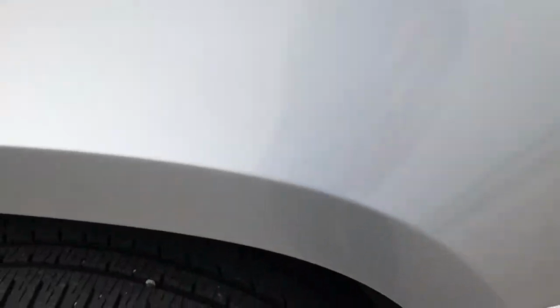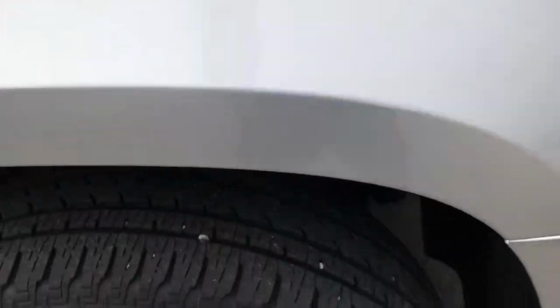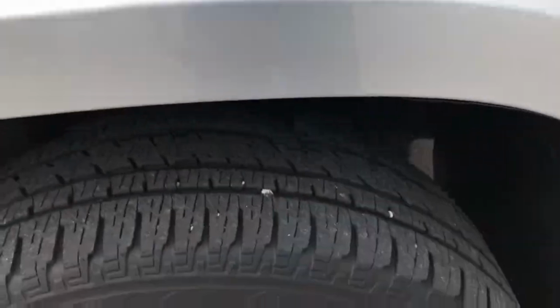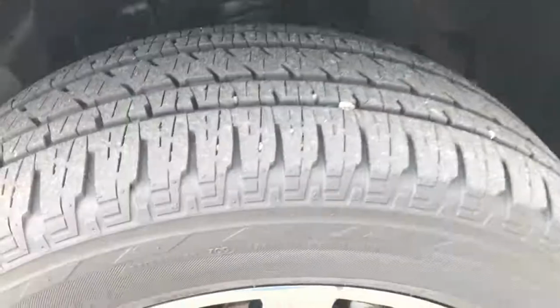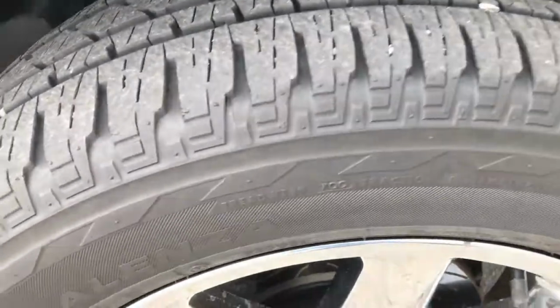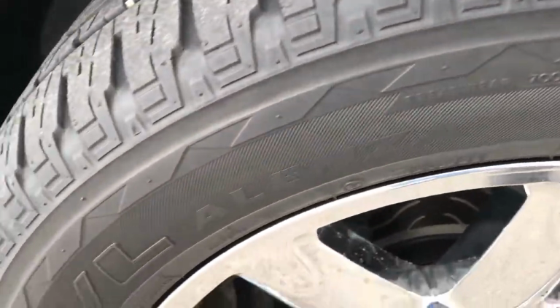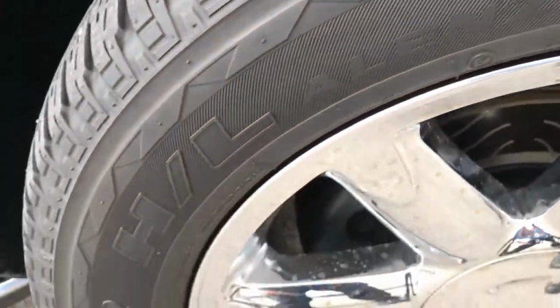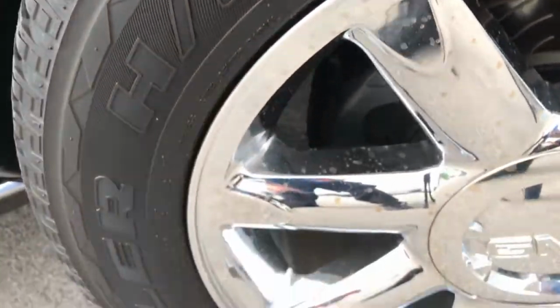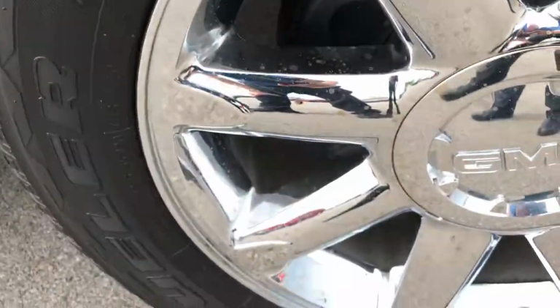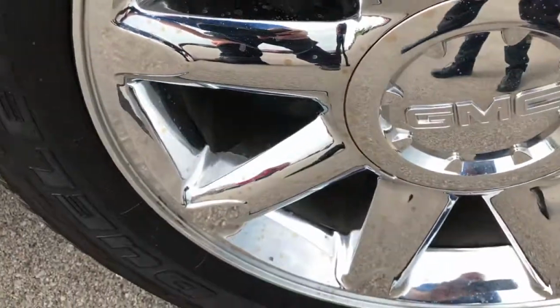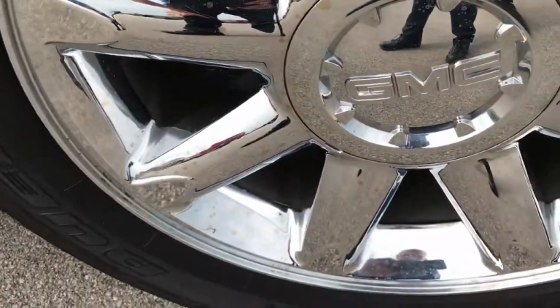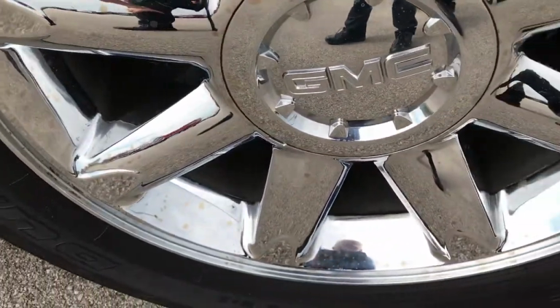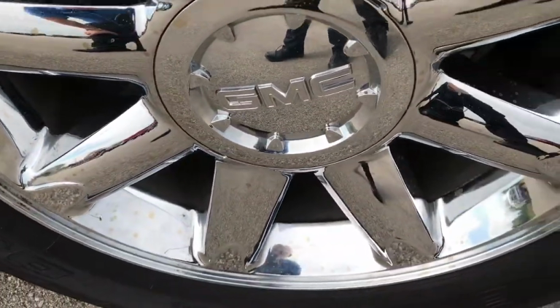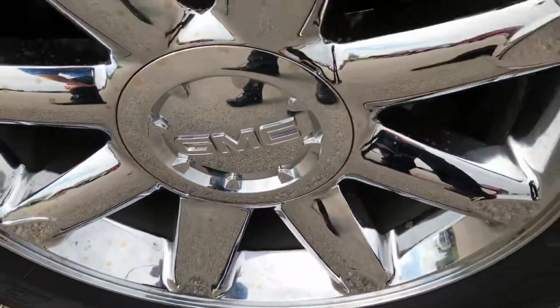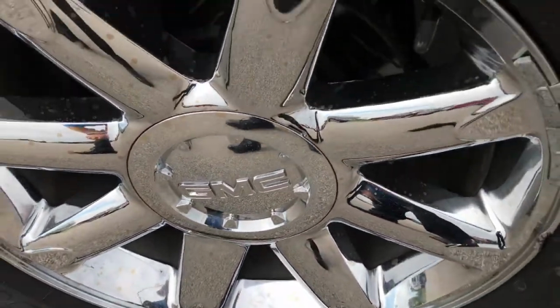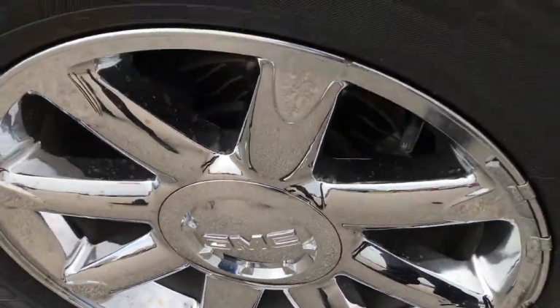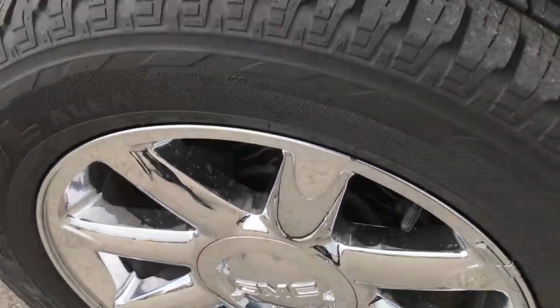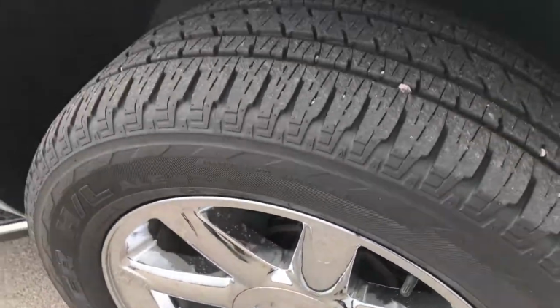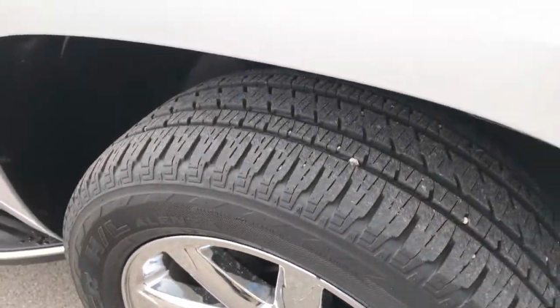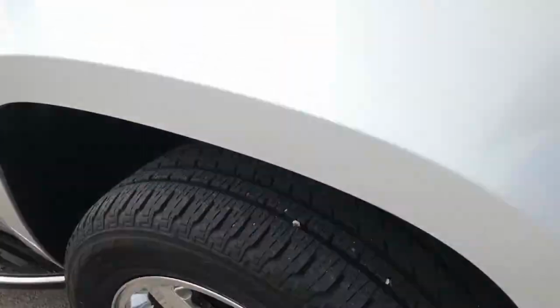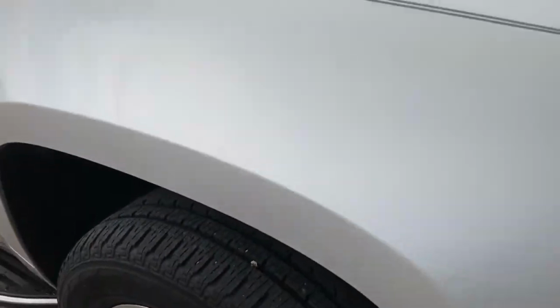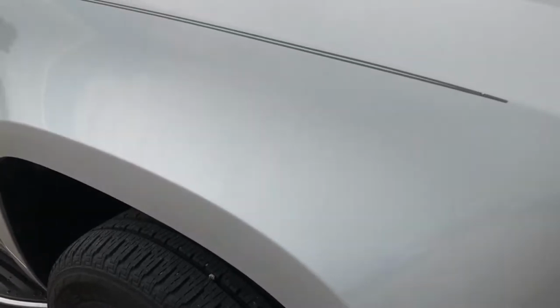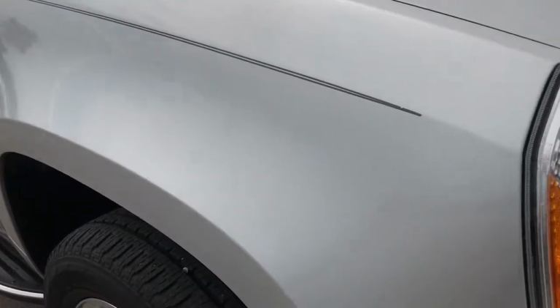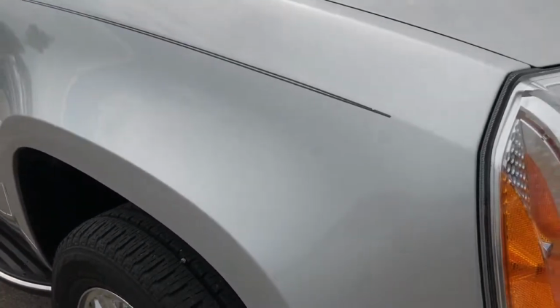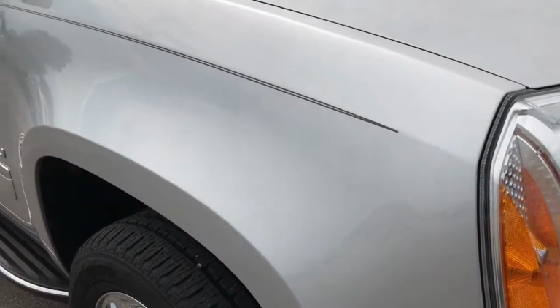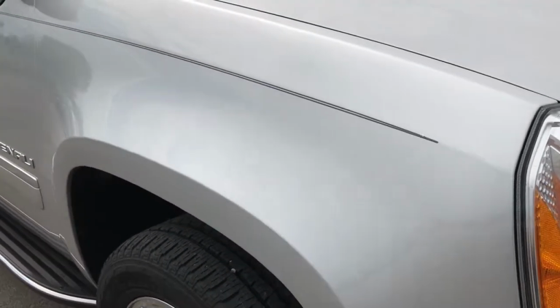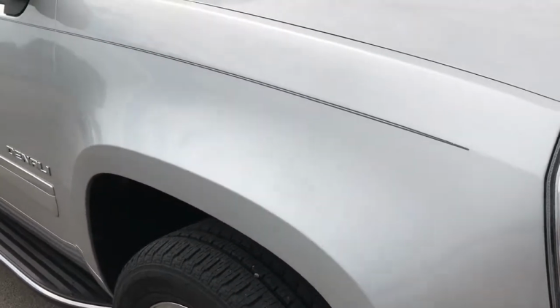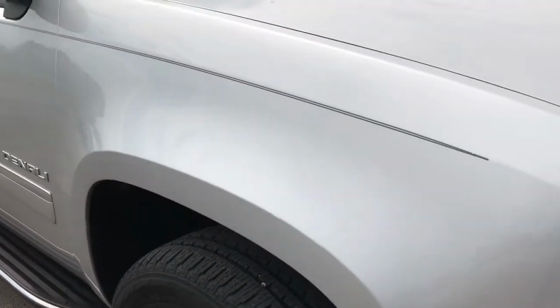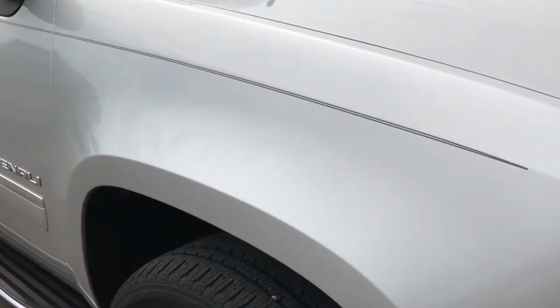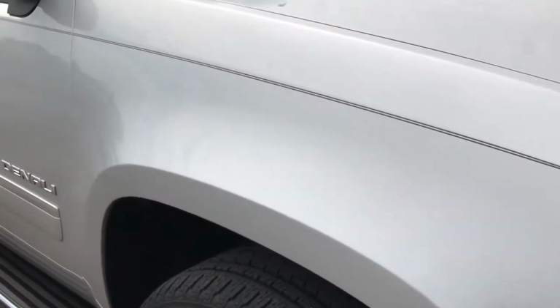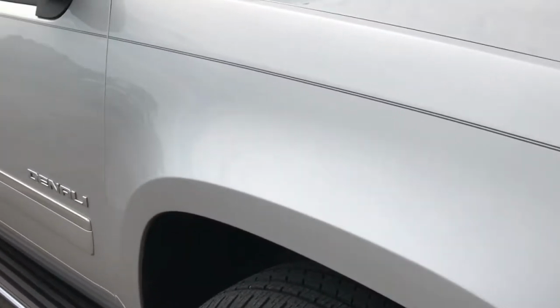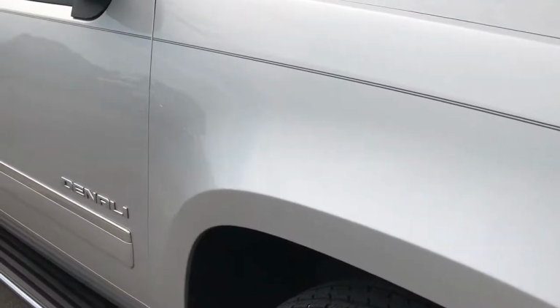Passenger side rim, no scuffs or scrapes on that. And as you go down this side of the vehicle, you can see just how clean the body is and how reflective the paint is.